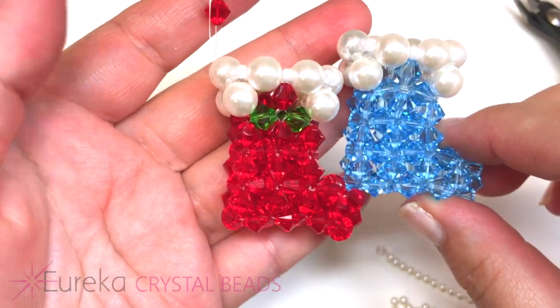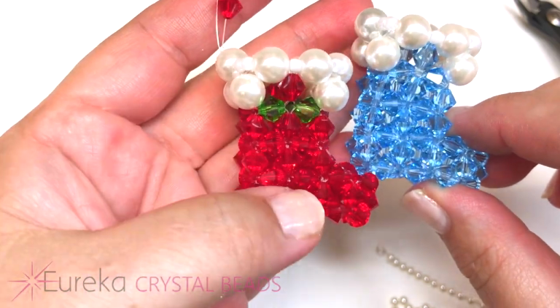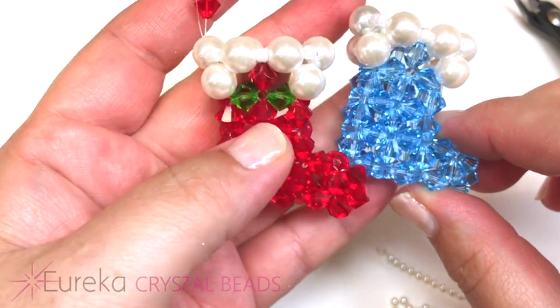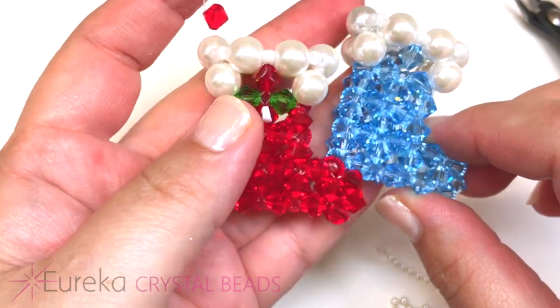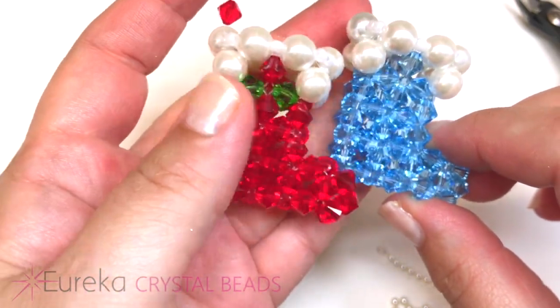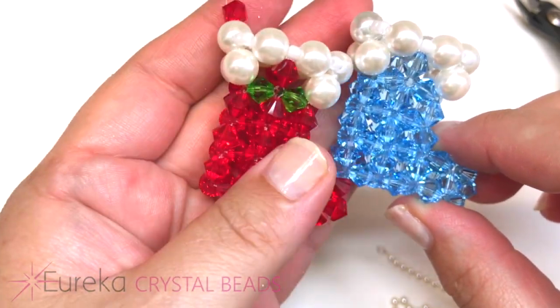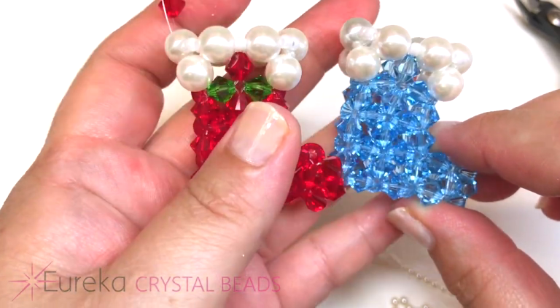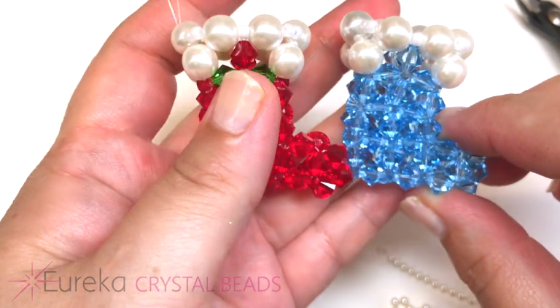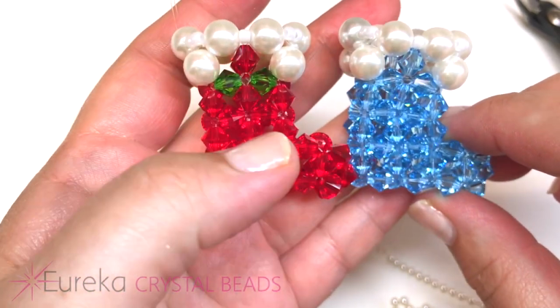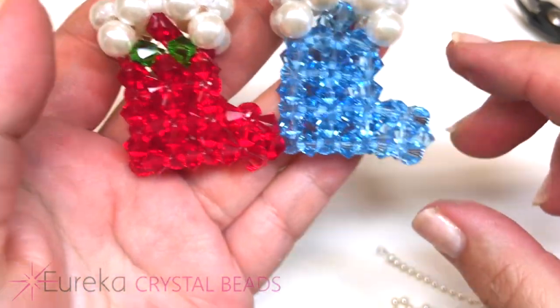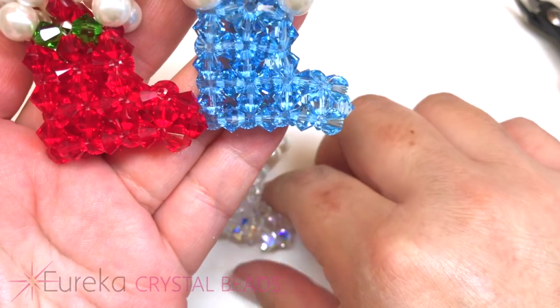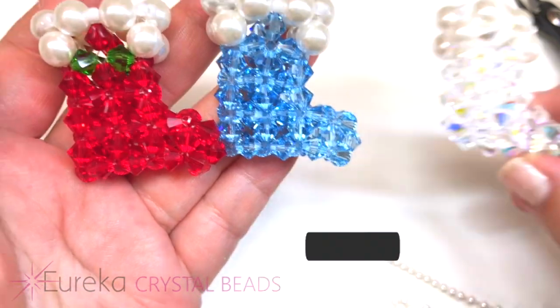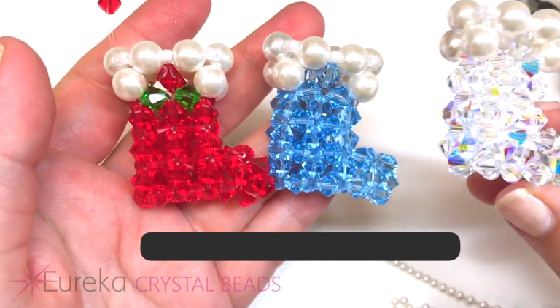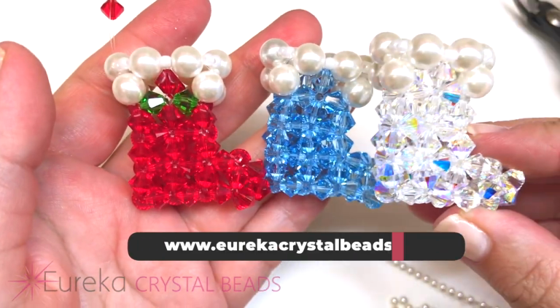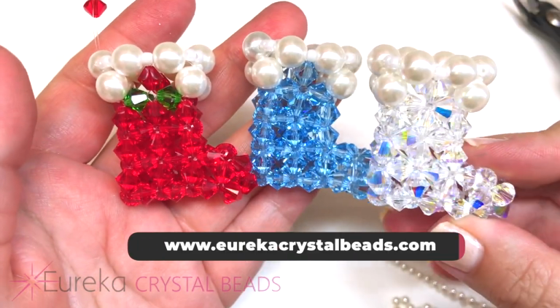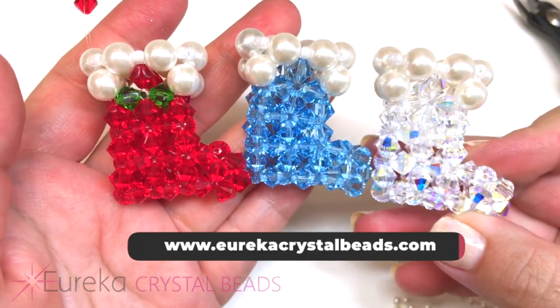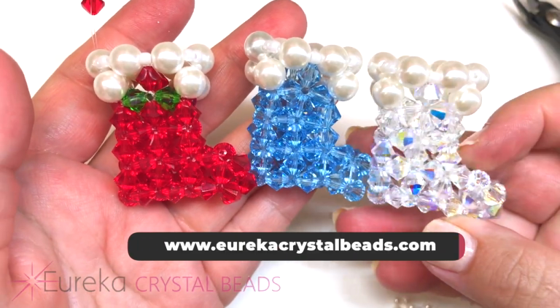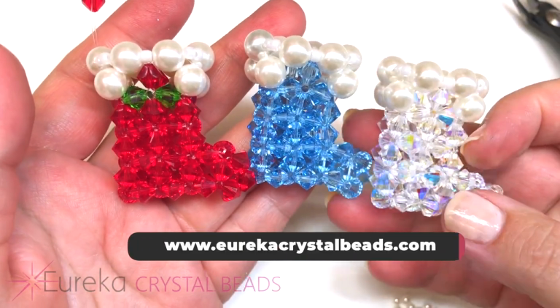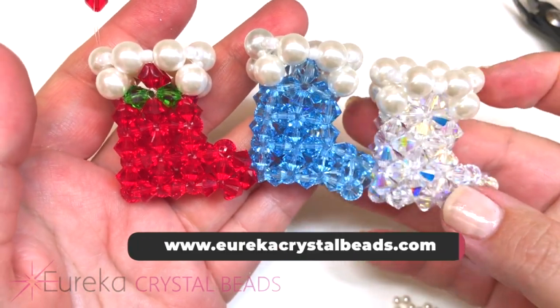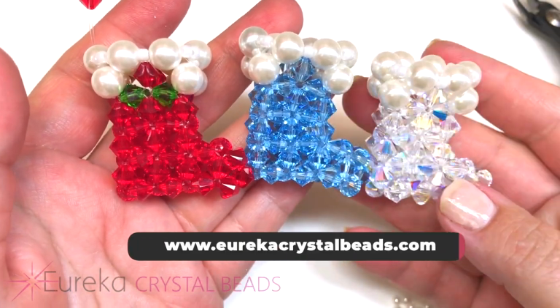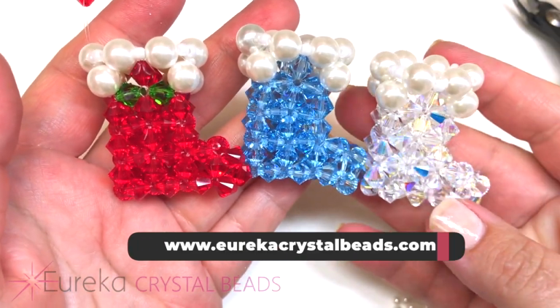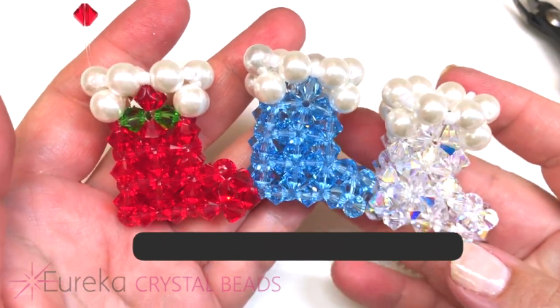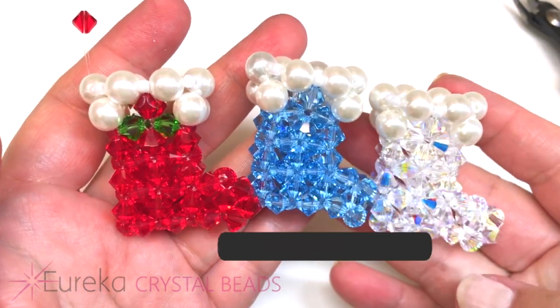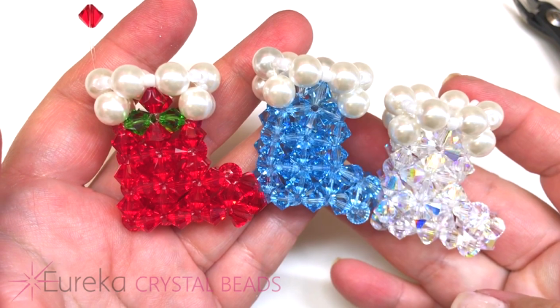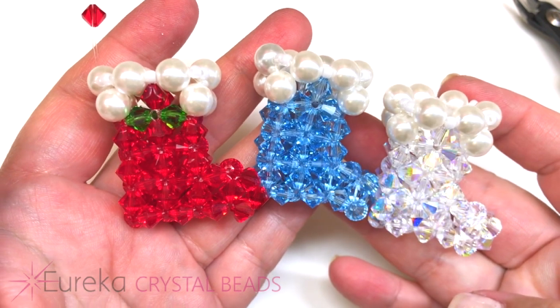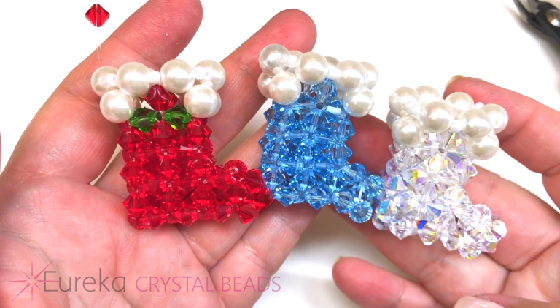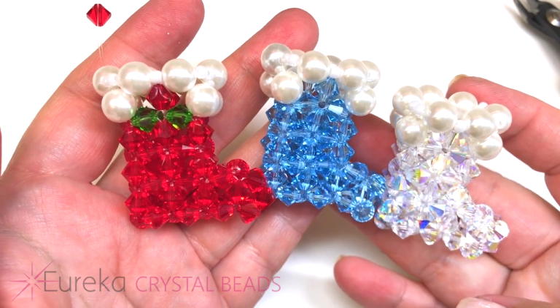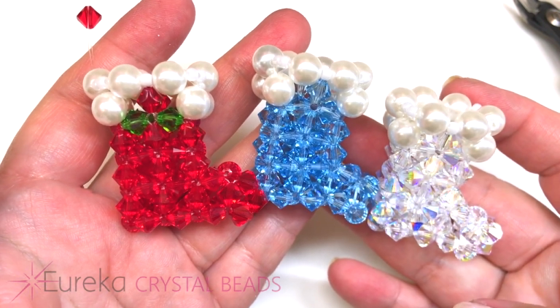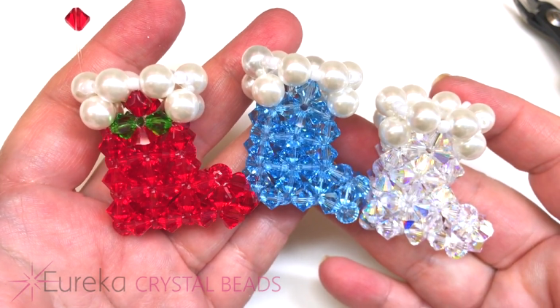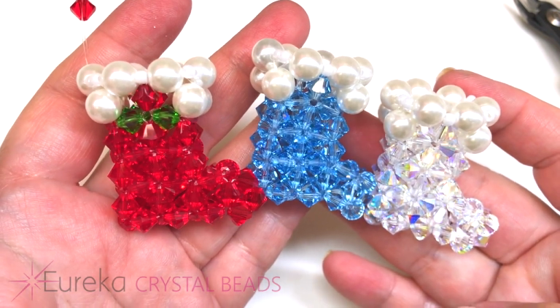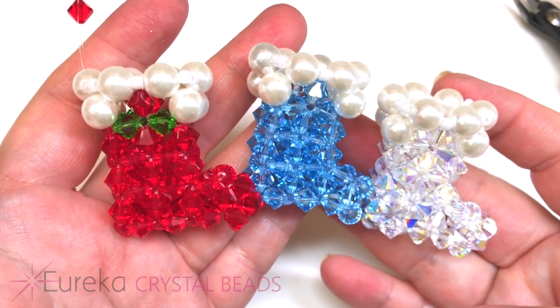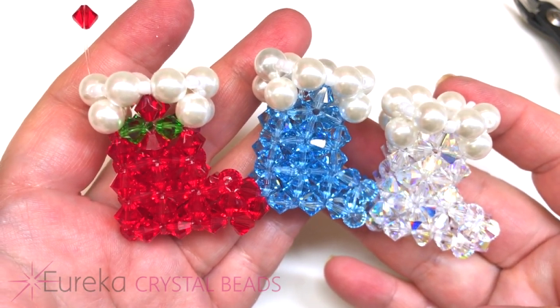Hope you enjoyed this video! All the supplies and more can be found on EurekaCrystalBeads.com, and all the supplies we used in today's video will be in the comment section below. Thanks for joining us.